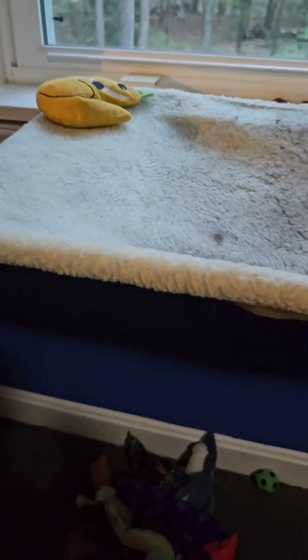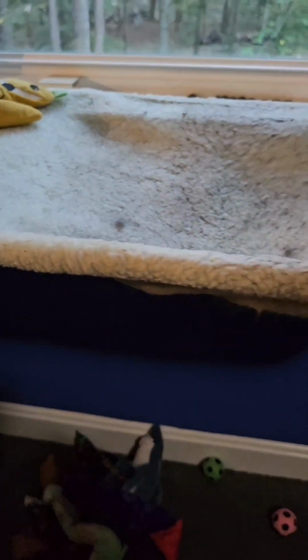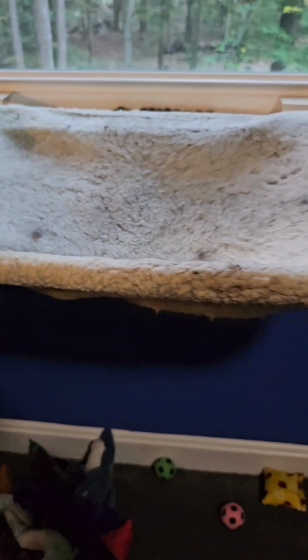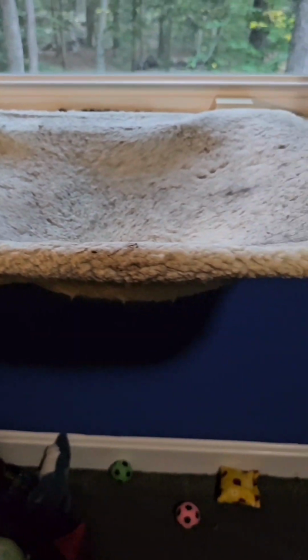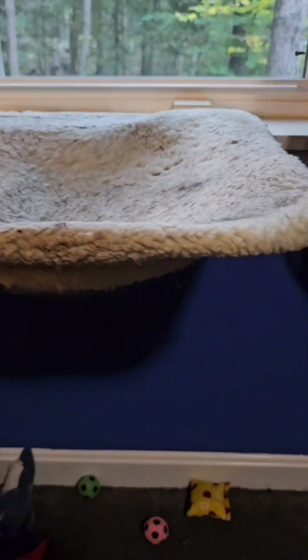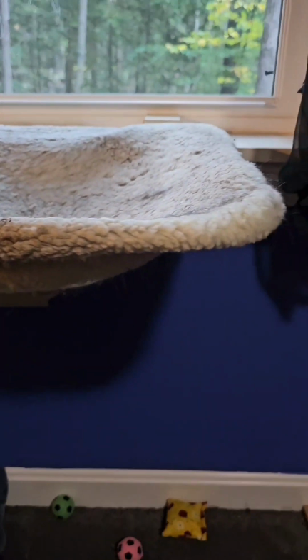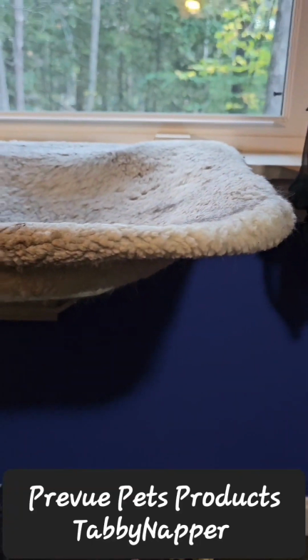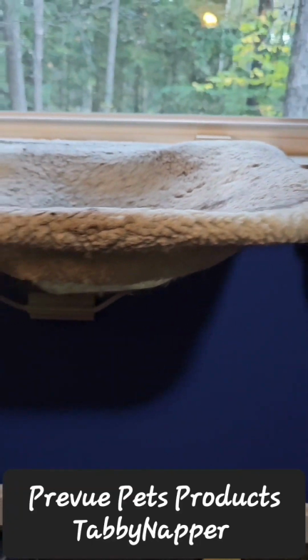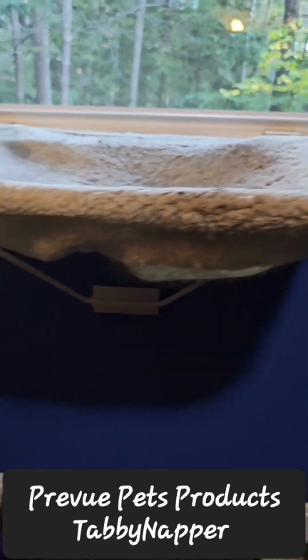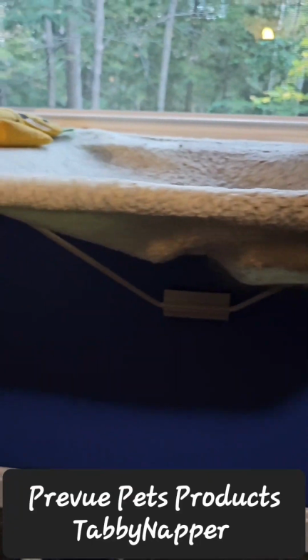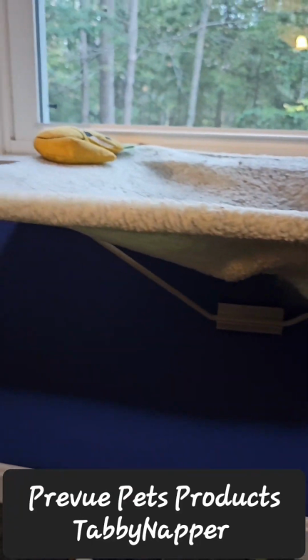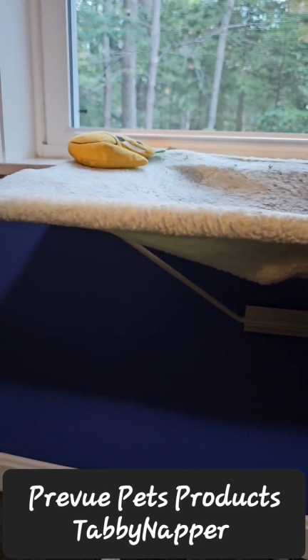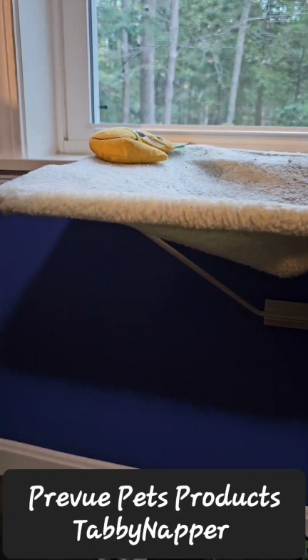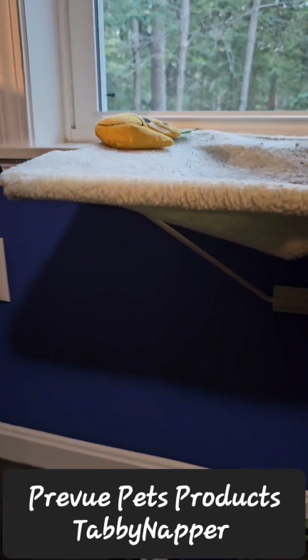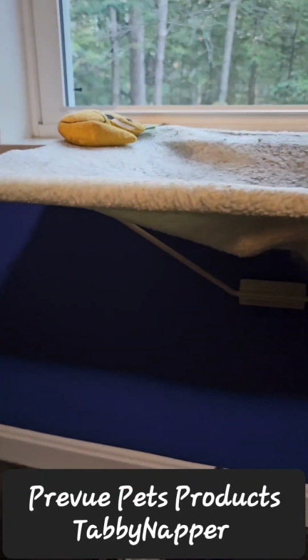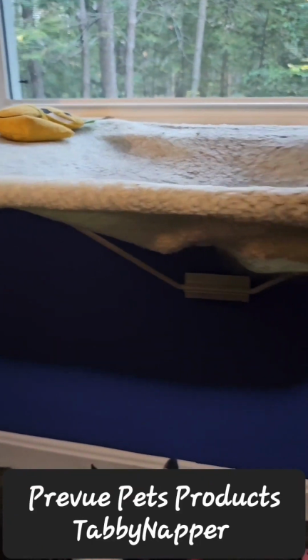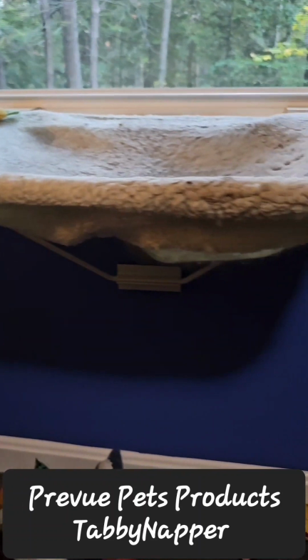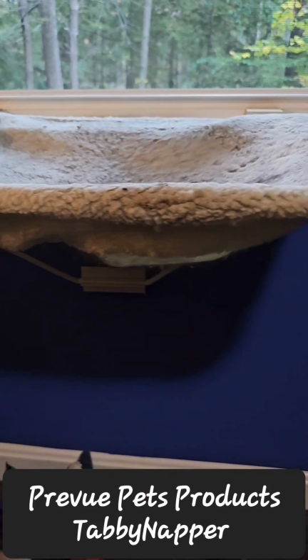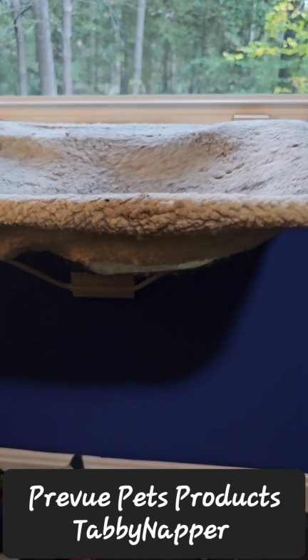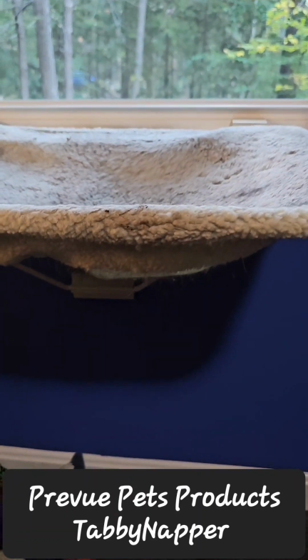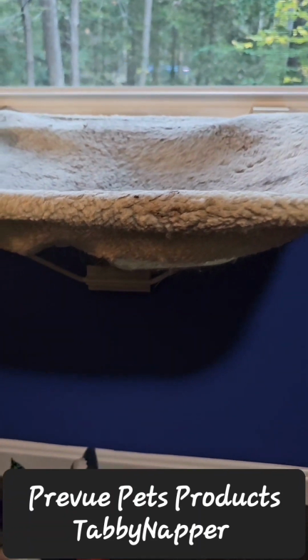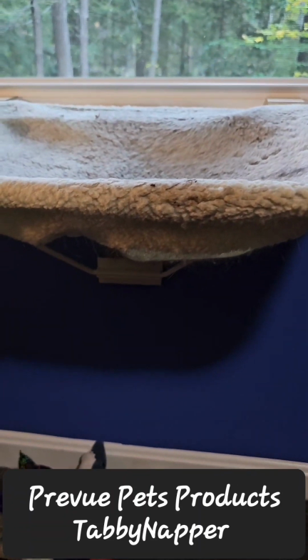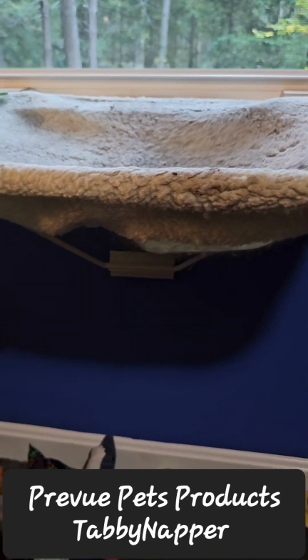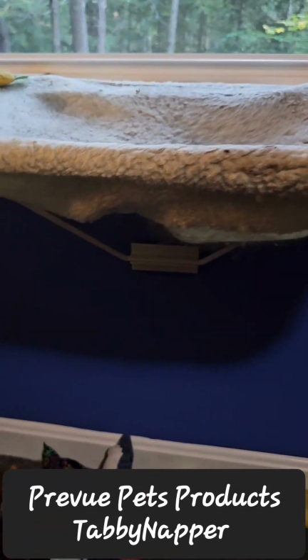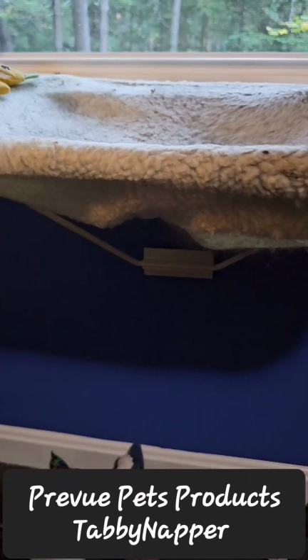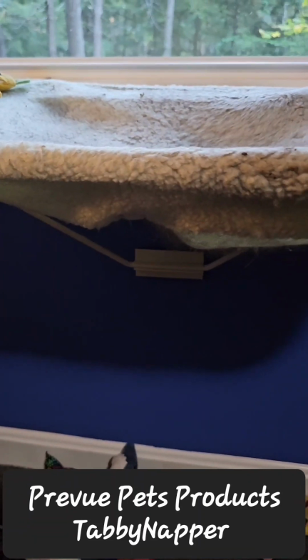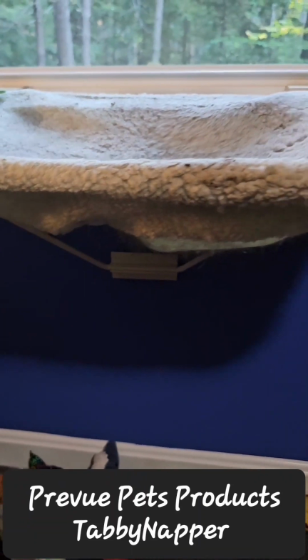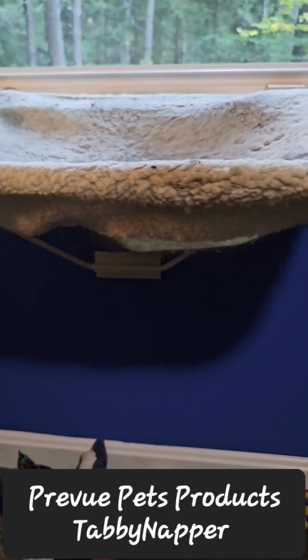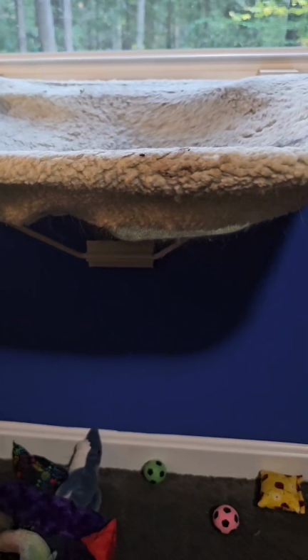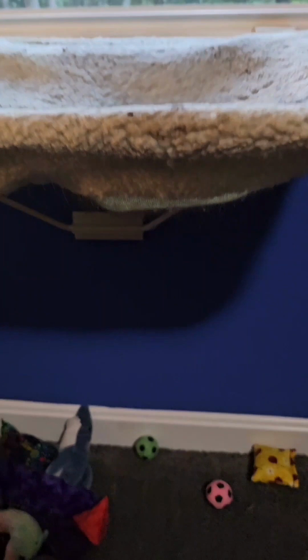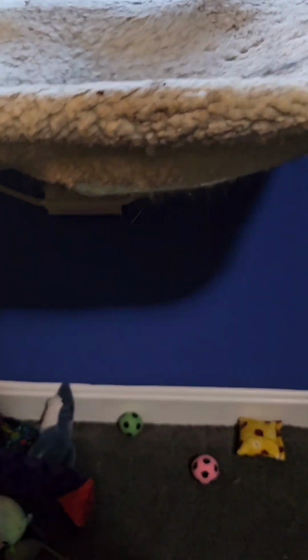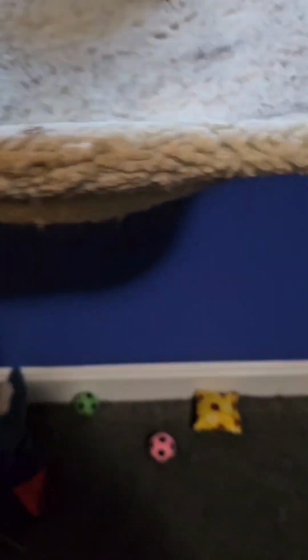We have the cat window hammock. It's a little harder to find, but if you do, your cat will be very happy. Trust me on this.